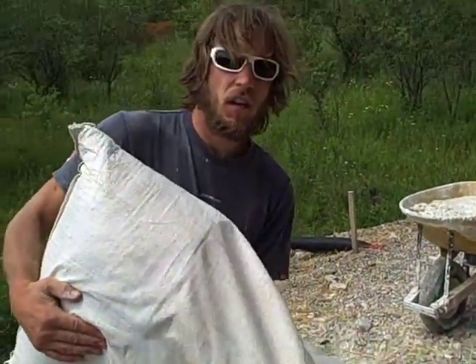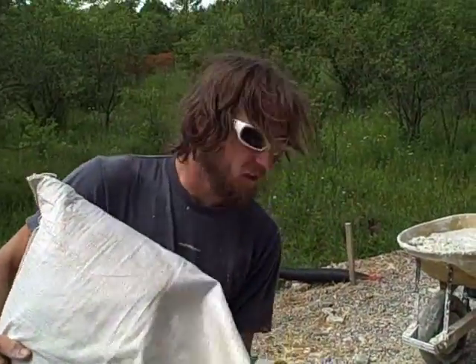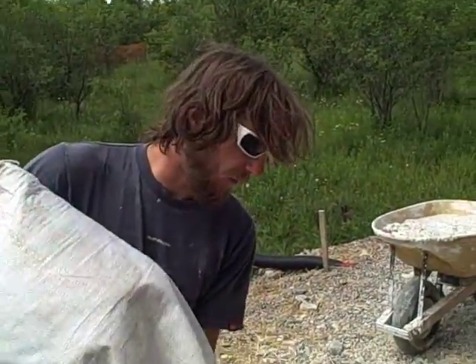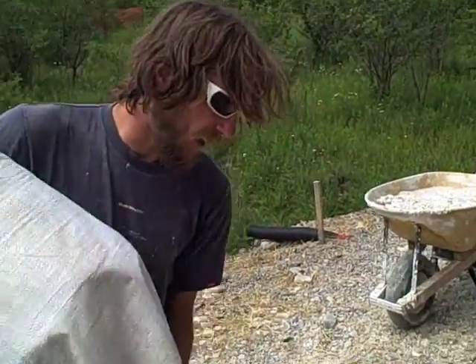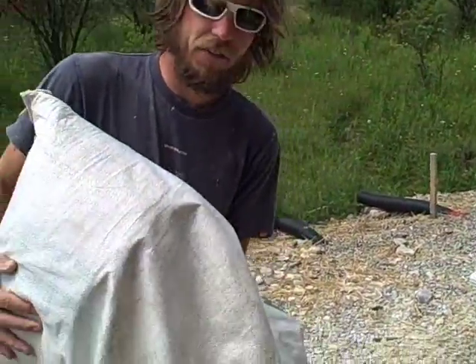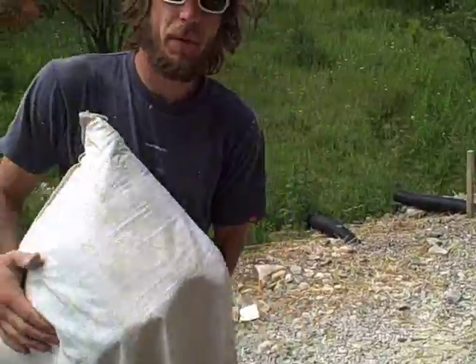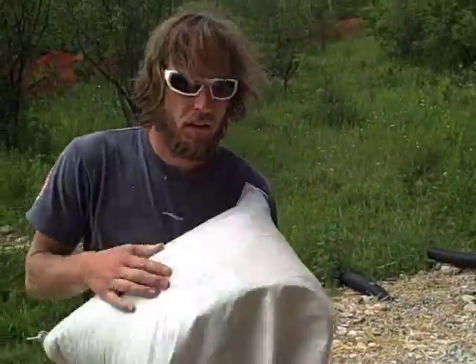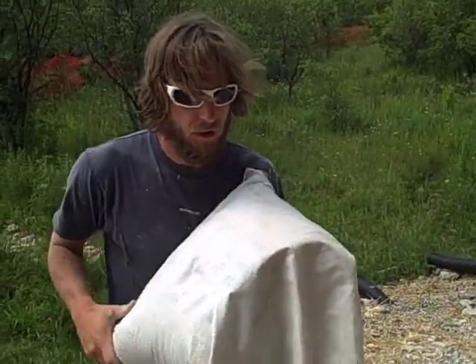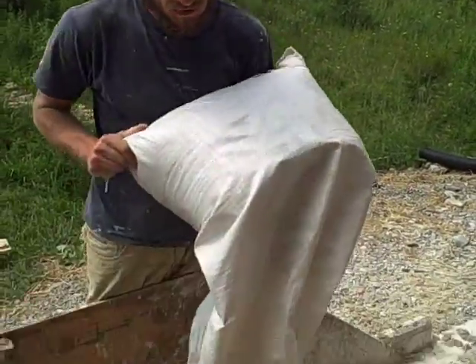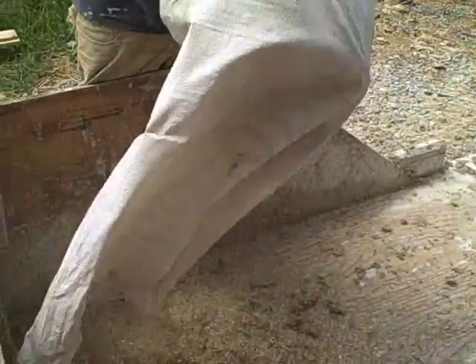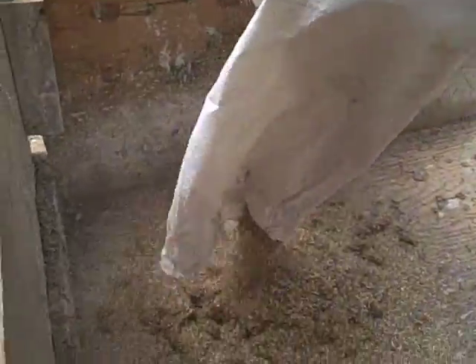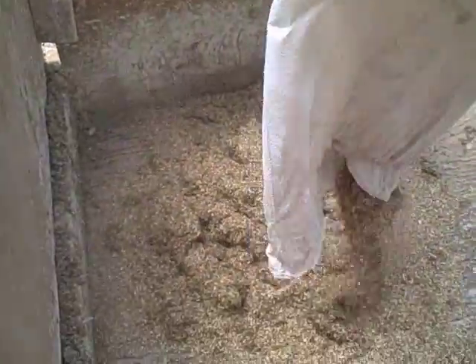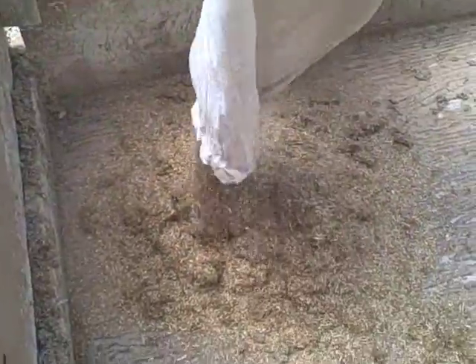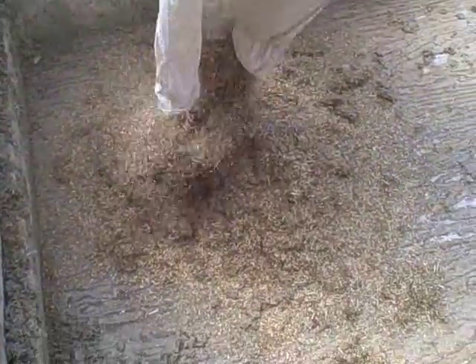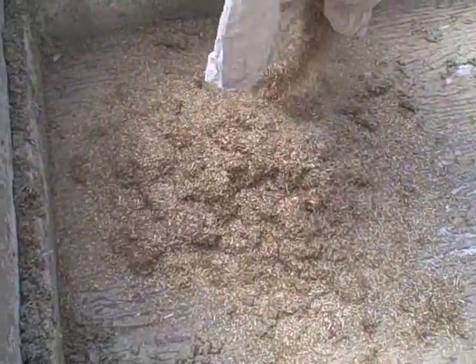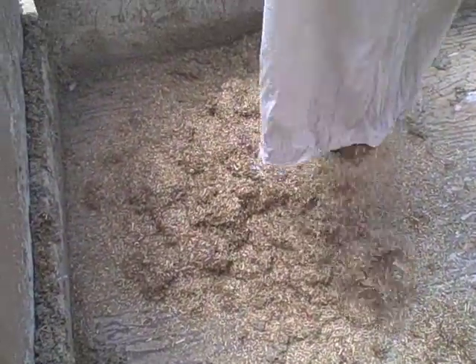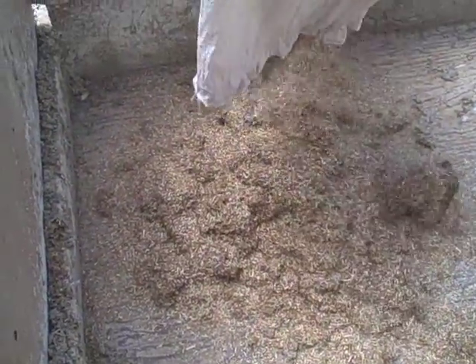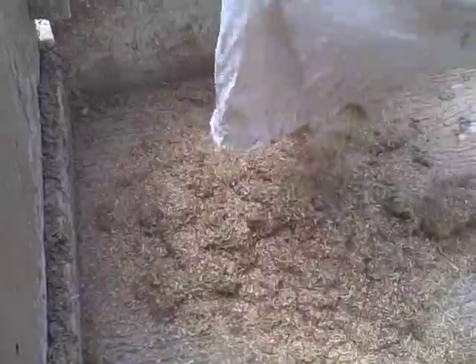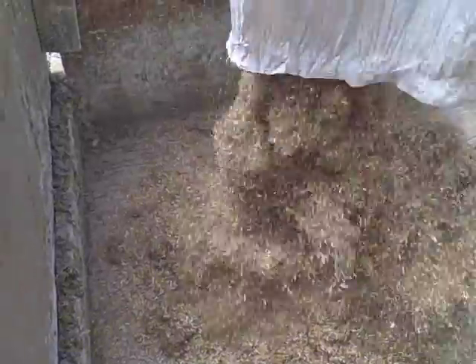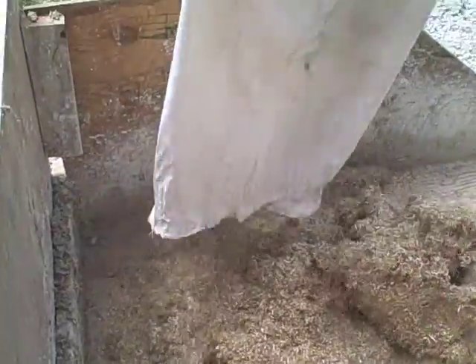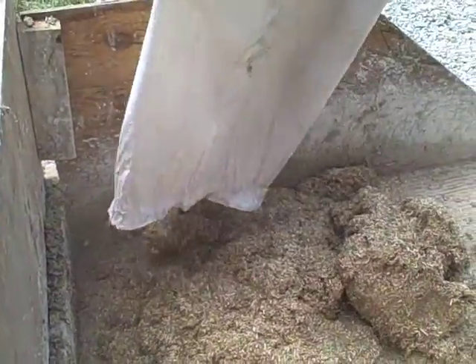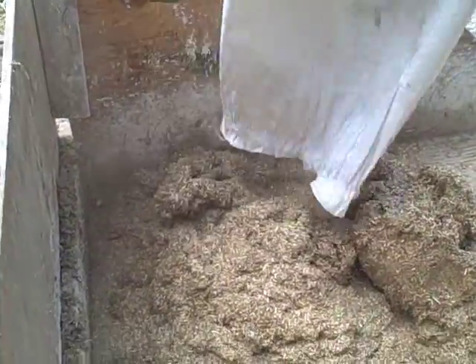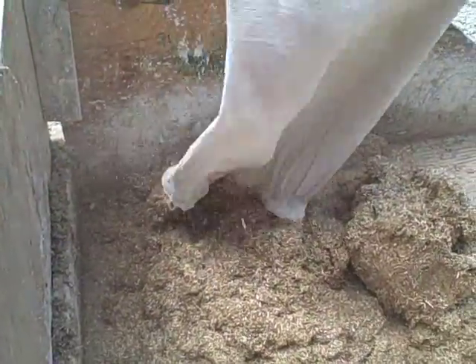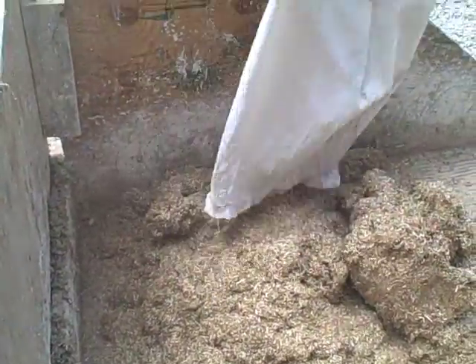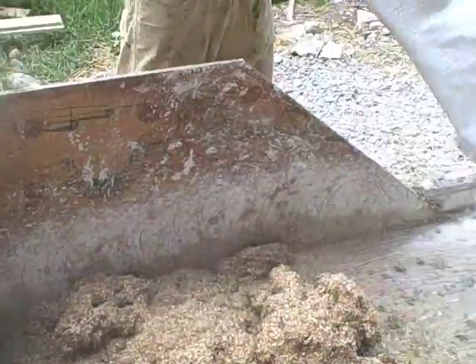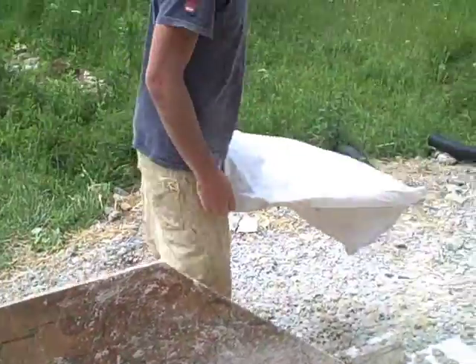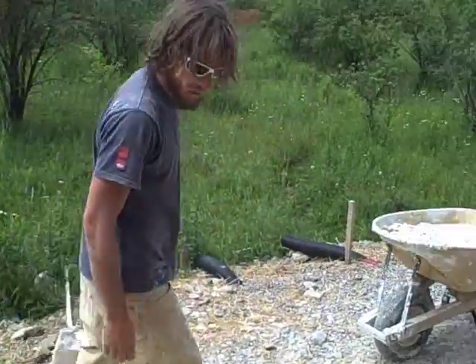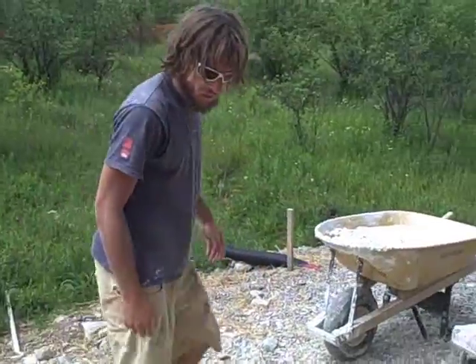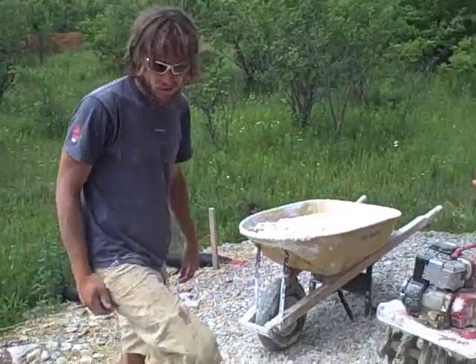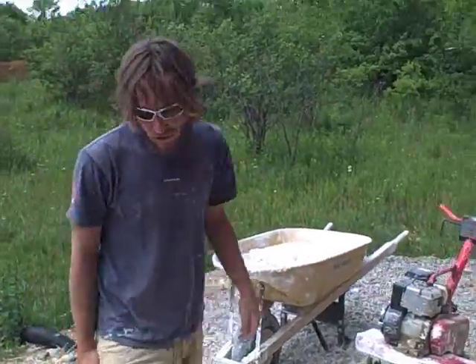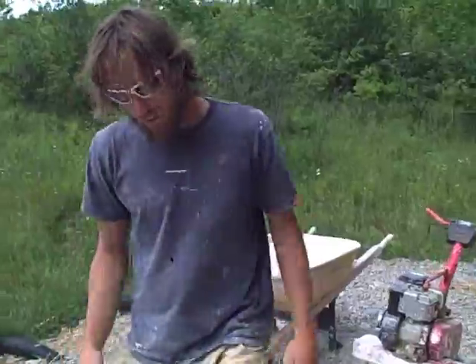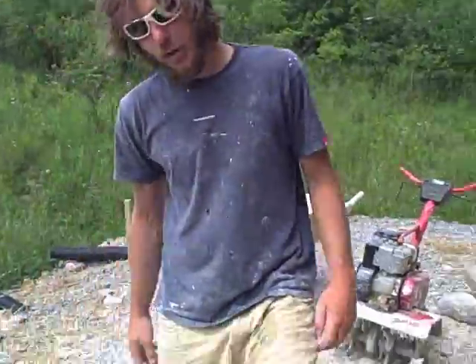Now that we've got half the hemp in, we use this handy device — a plywood soapbox racer with a rototiller — to get the last half incorporated.